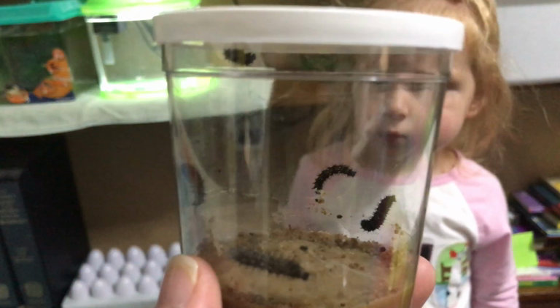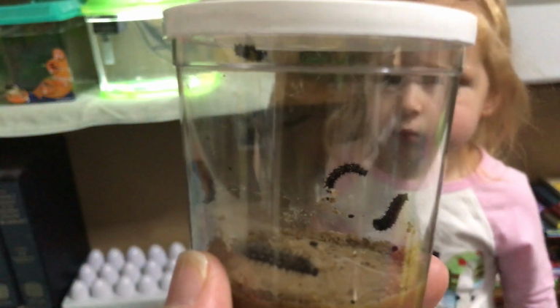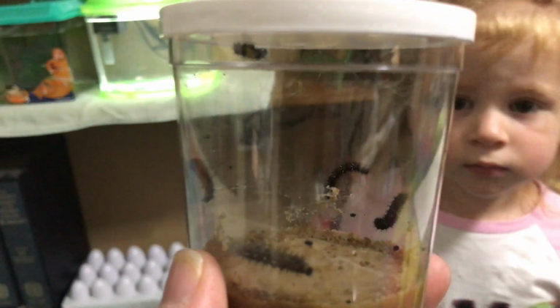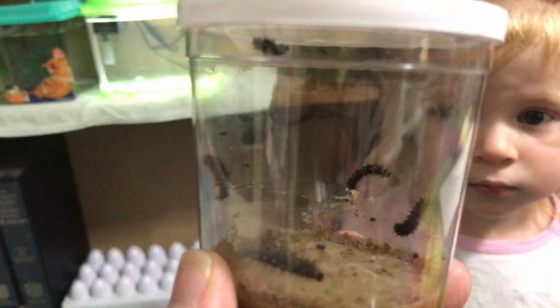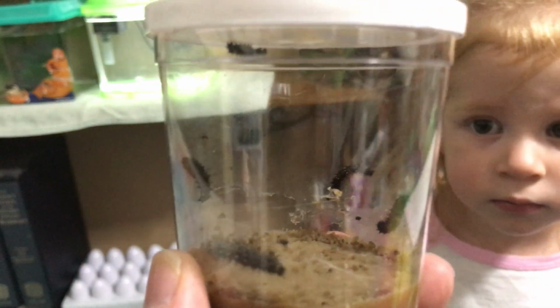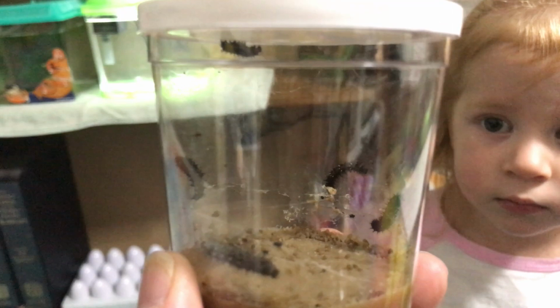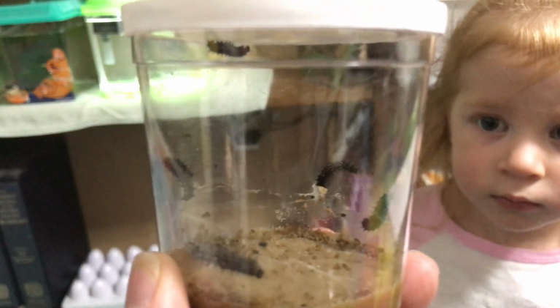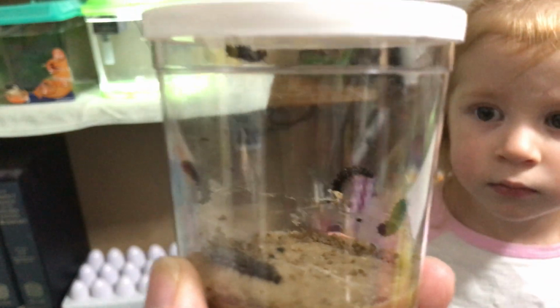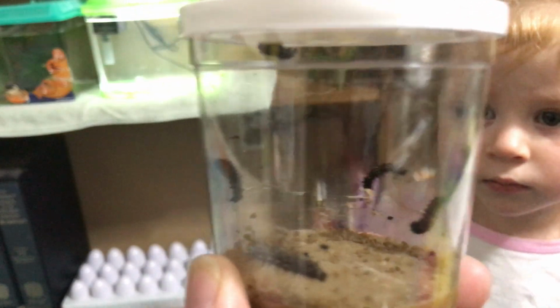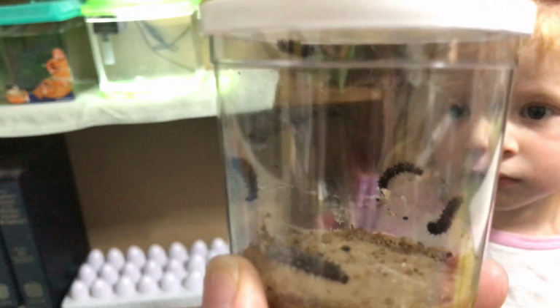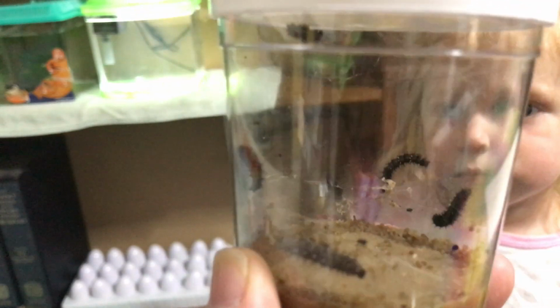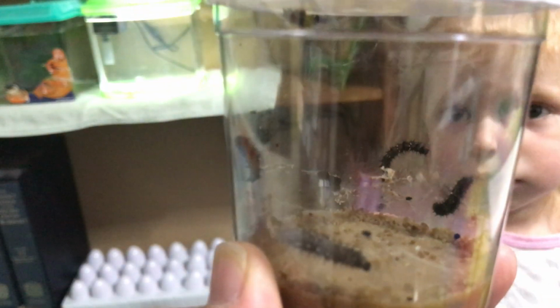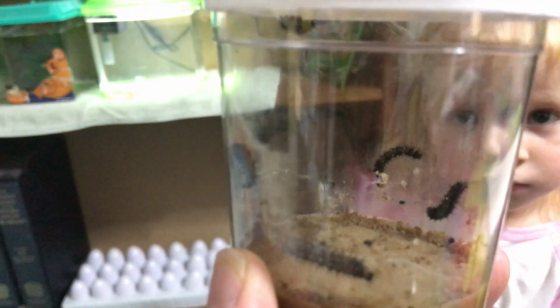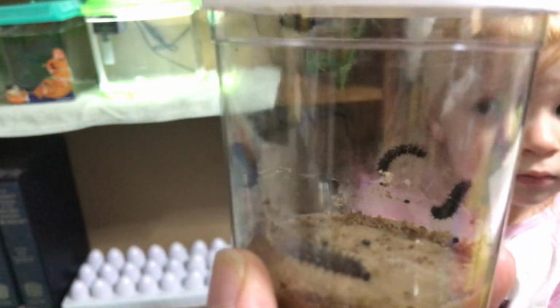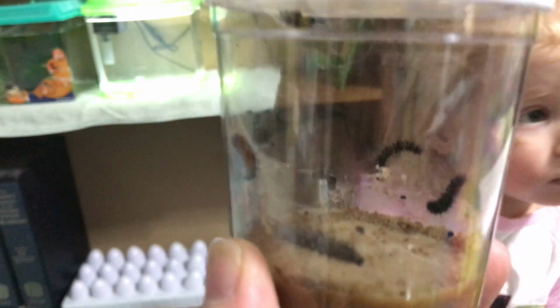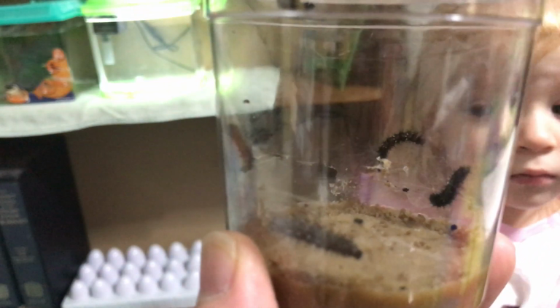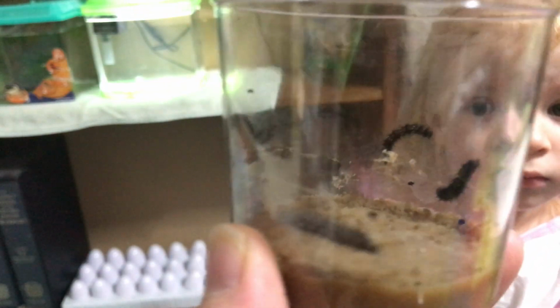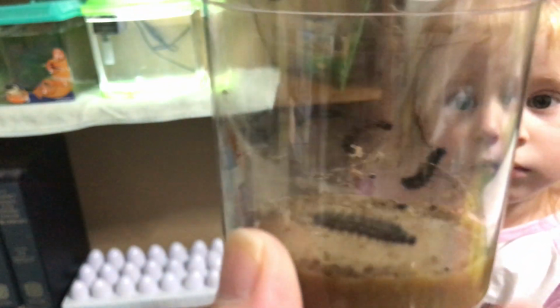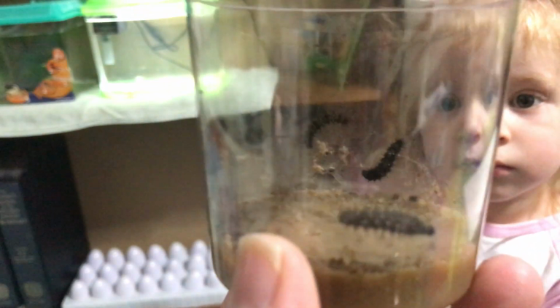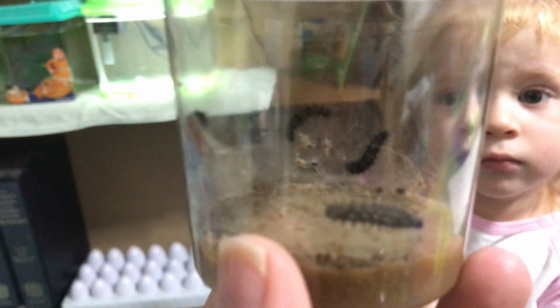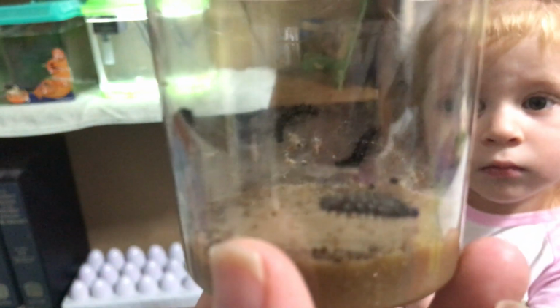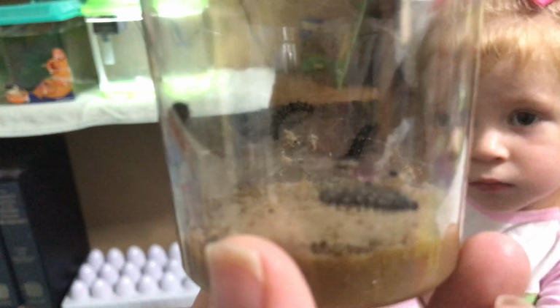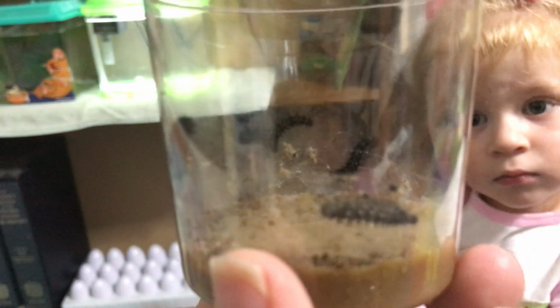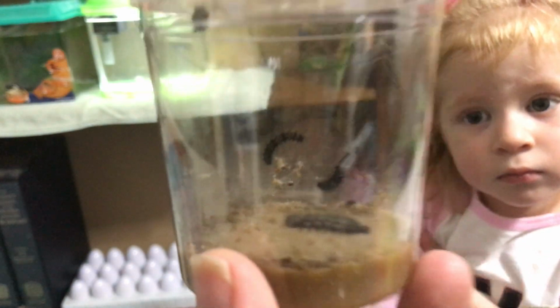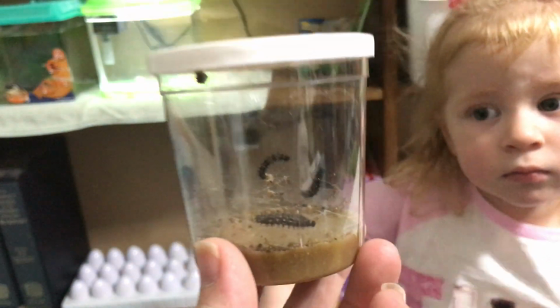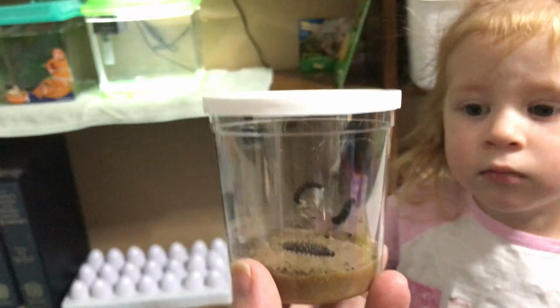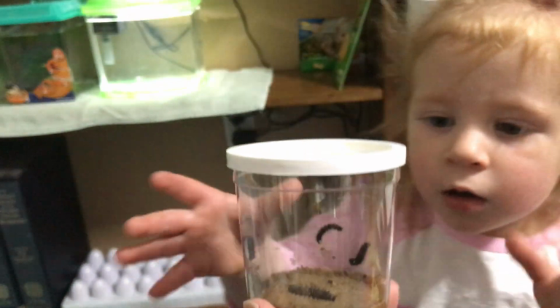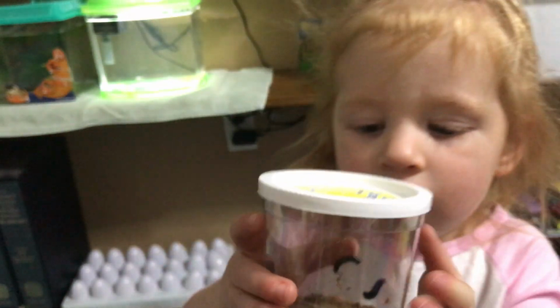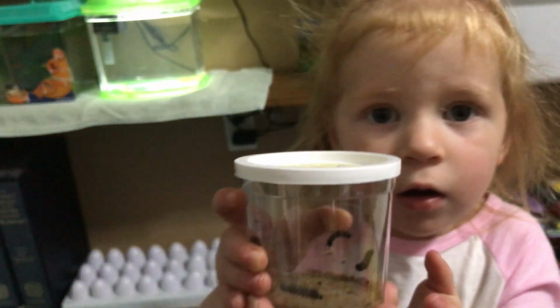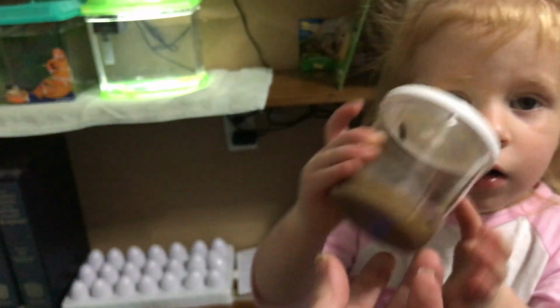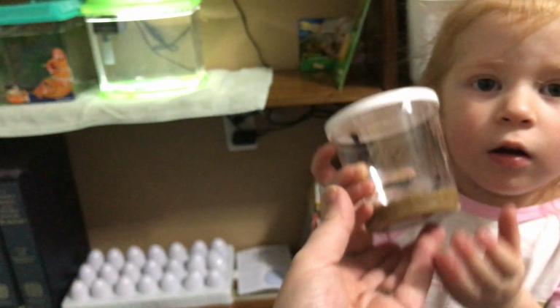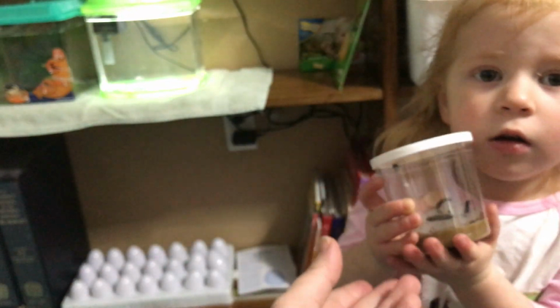They don't move around quite as fast when they get this big. They just eat and sit. Eat and sit. But they are still growing. You put those back on the shelf very carefully. Don't shake them.